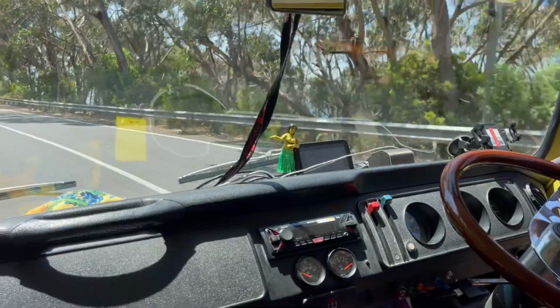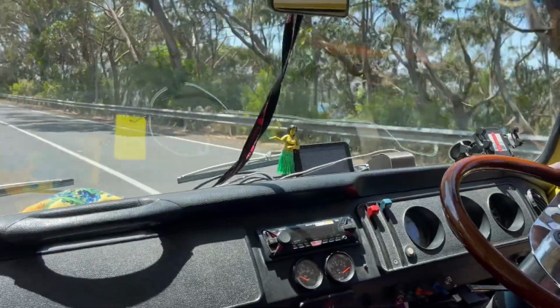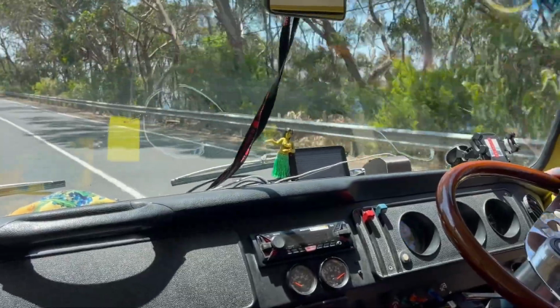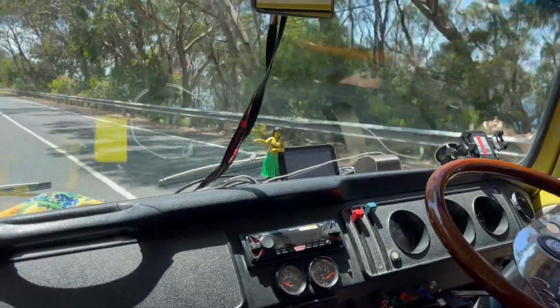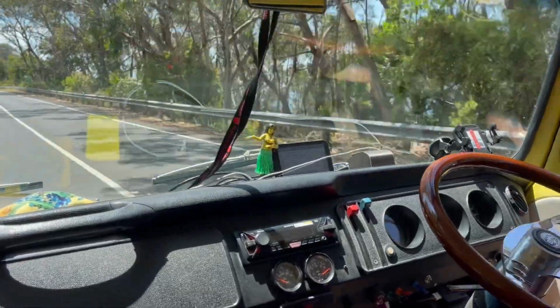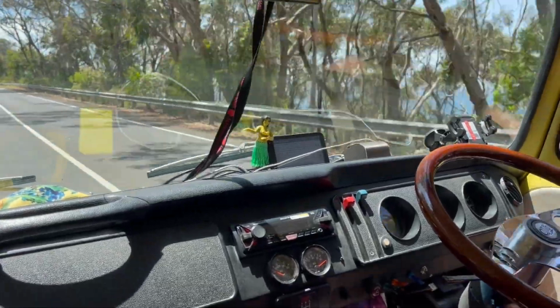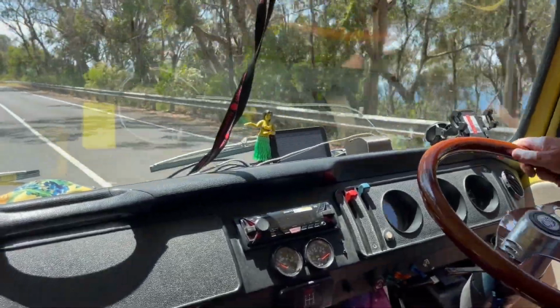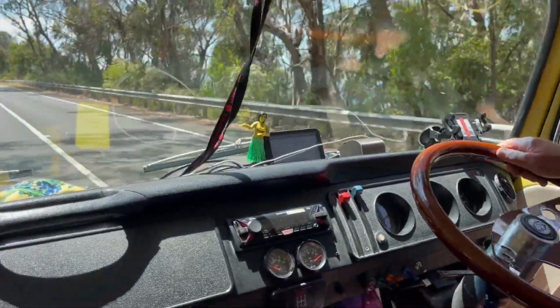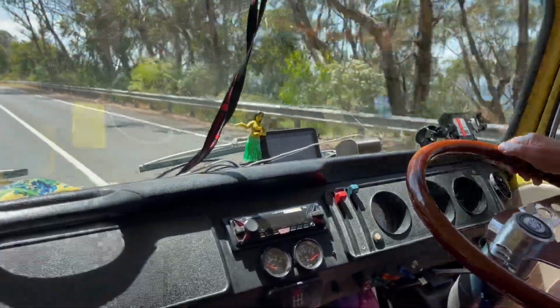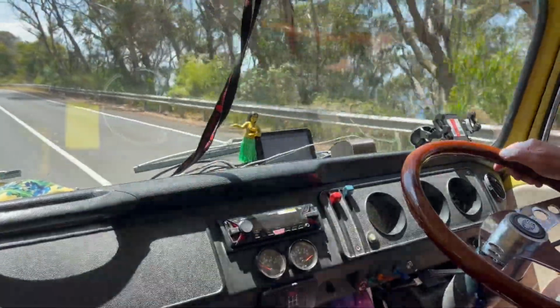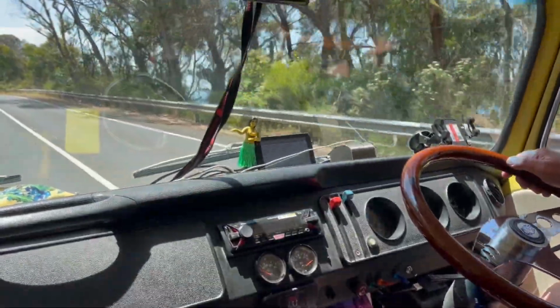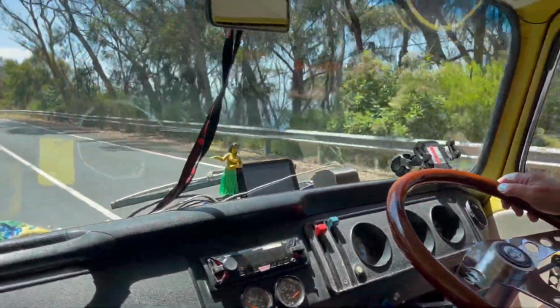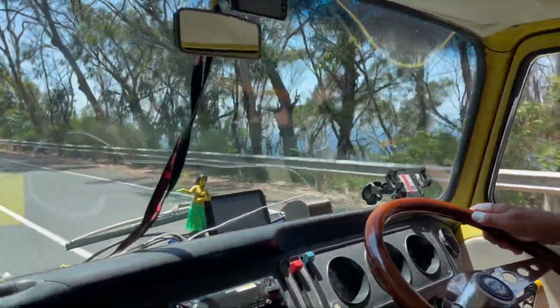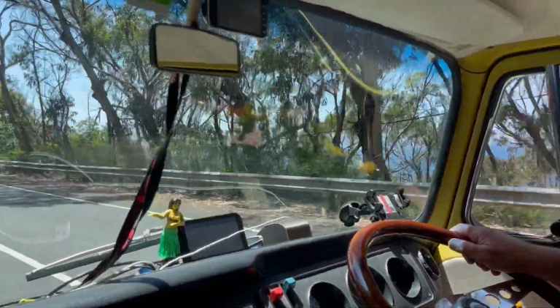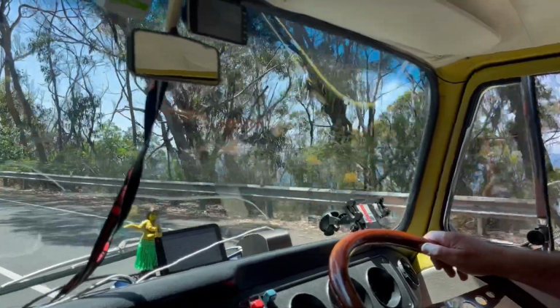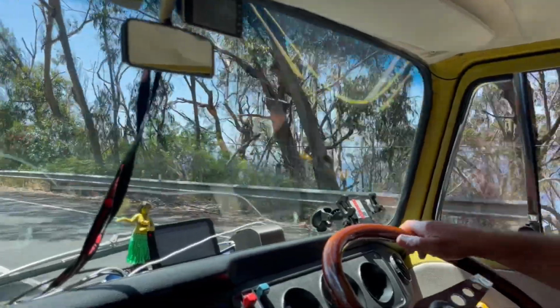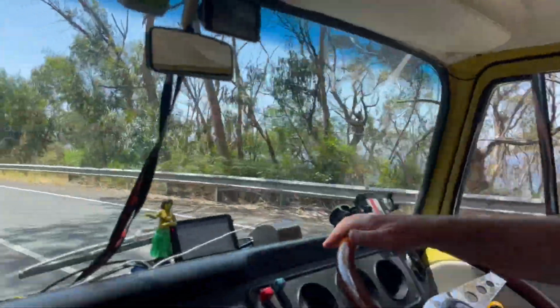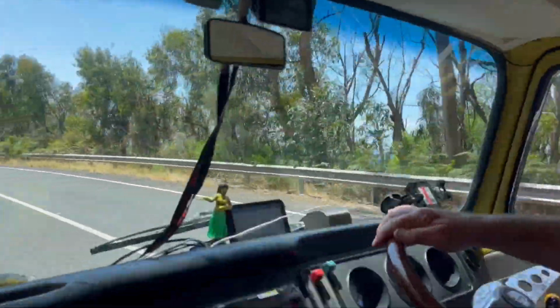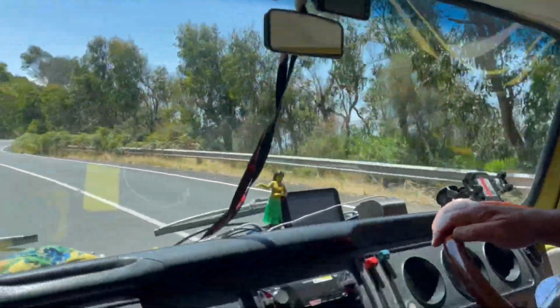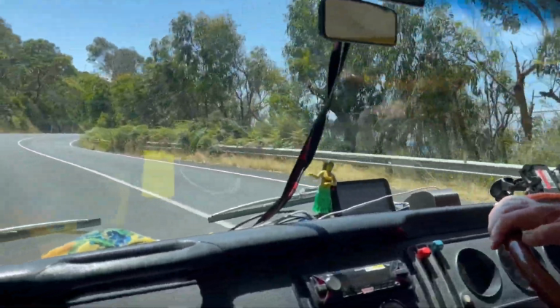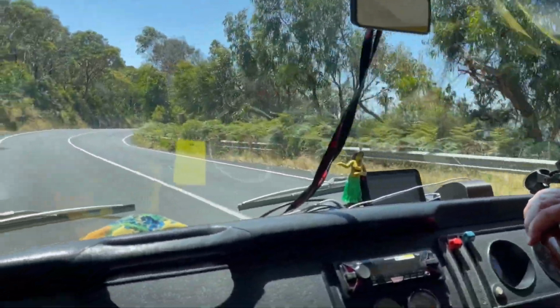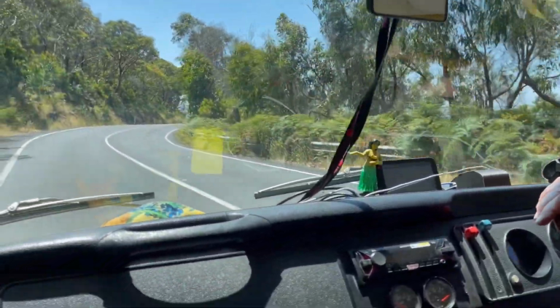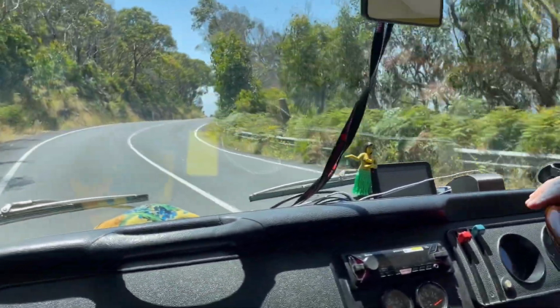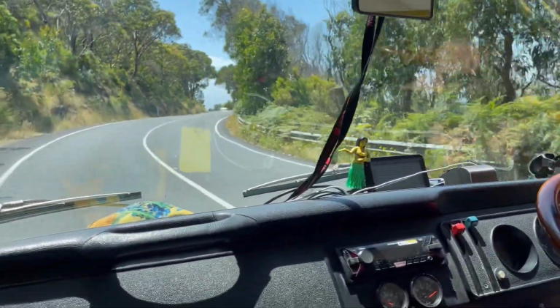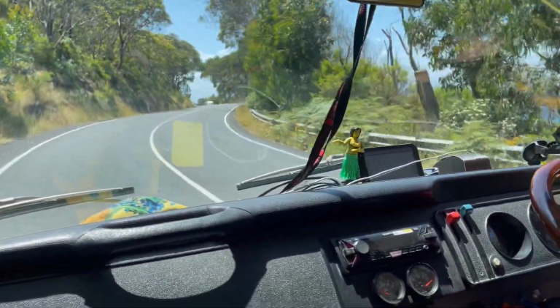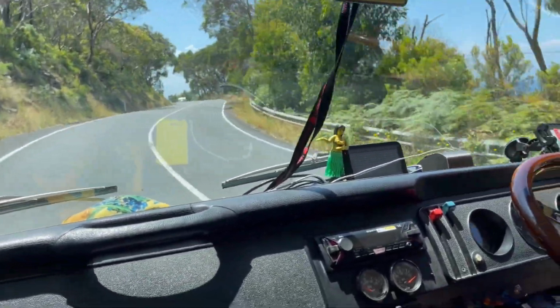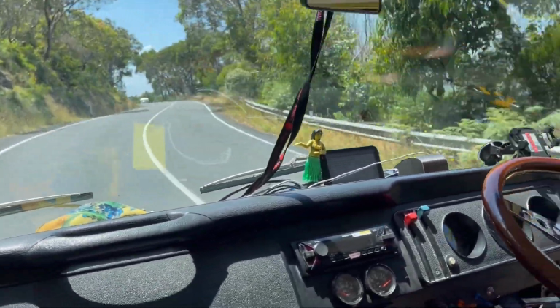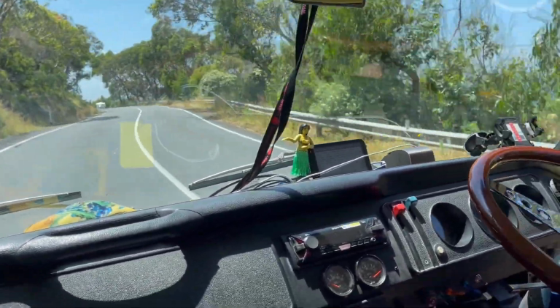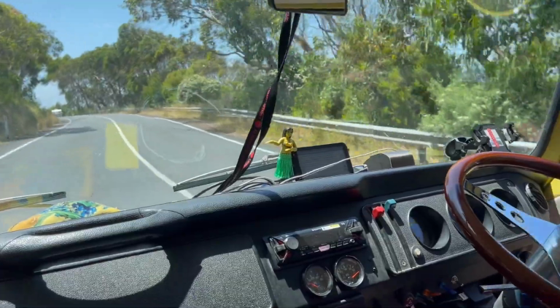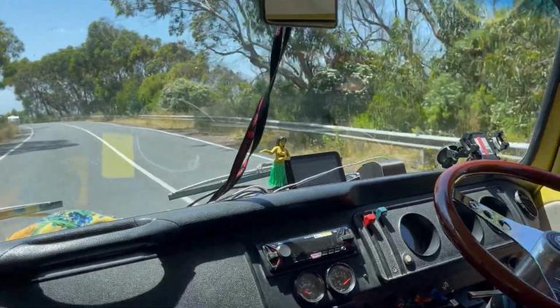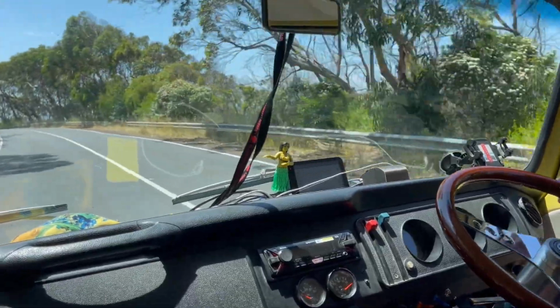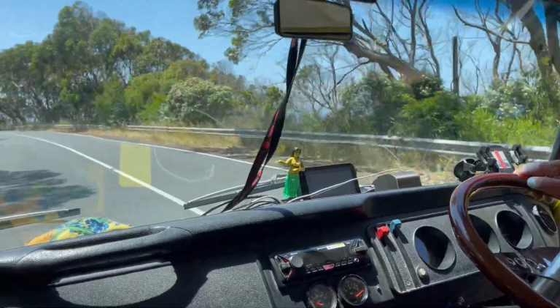I'm doing about 58 to 60 kilometres per hour at the moment, so I've got a lot of assistance with the power steering and it's working quite nicely.